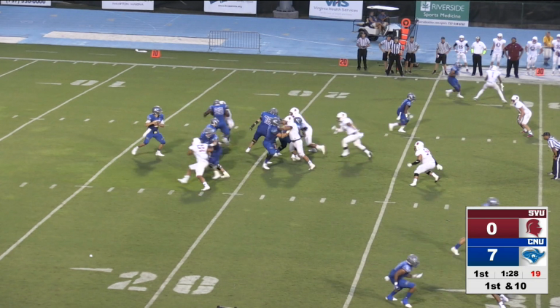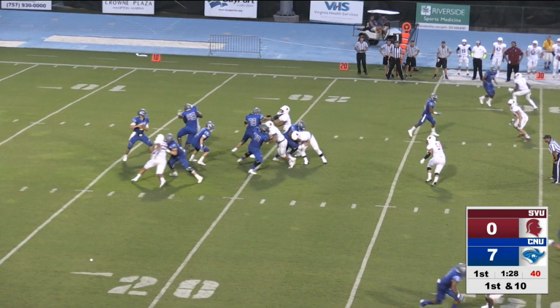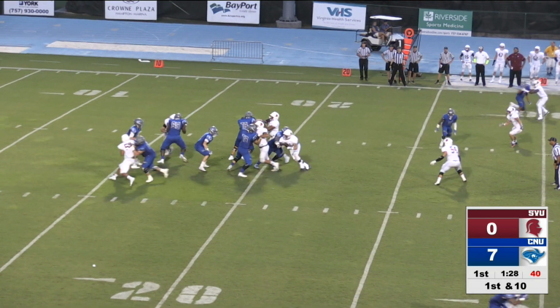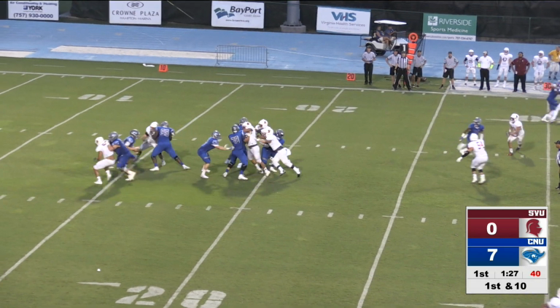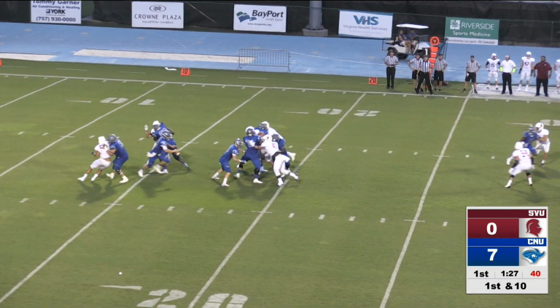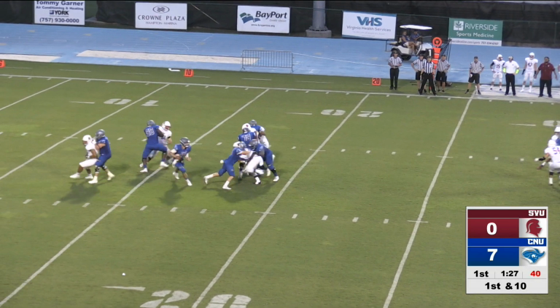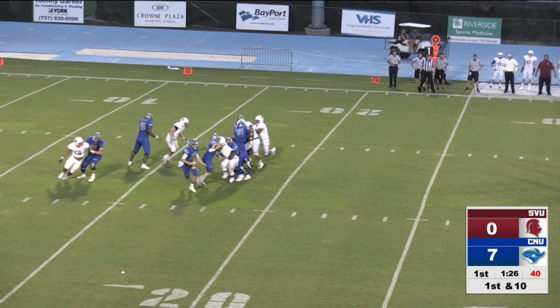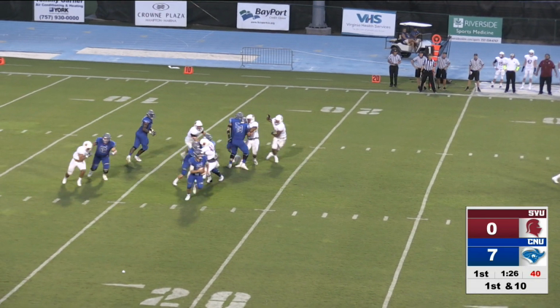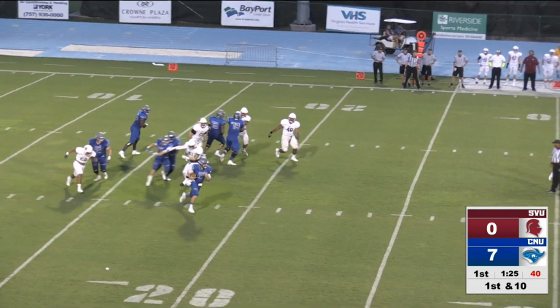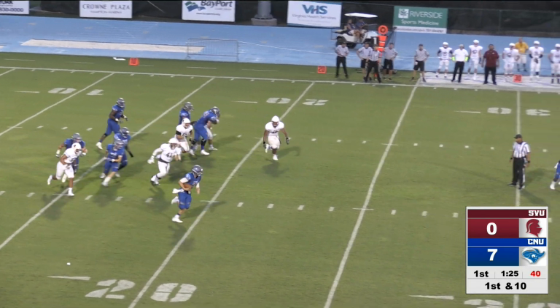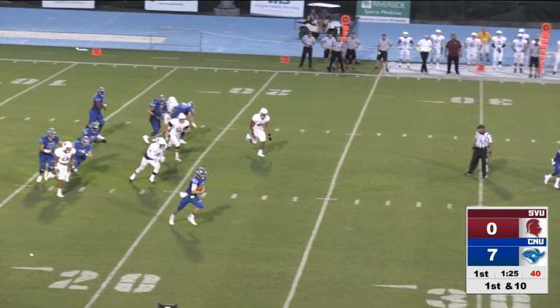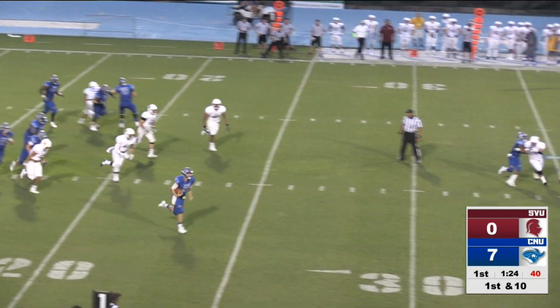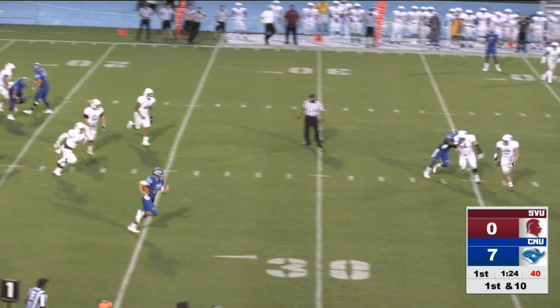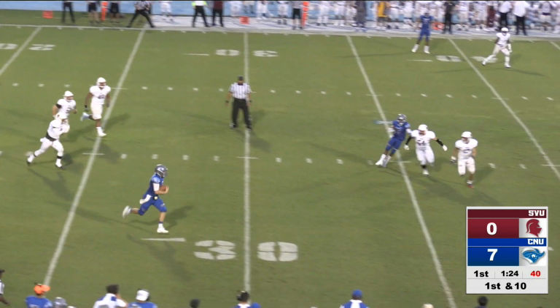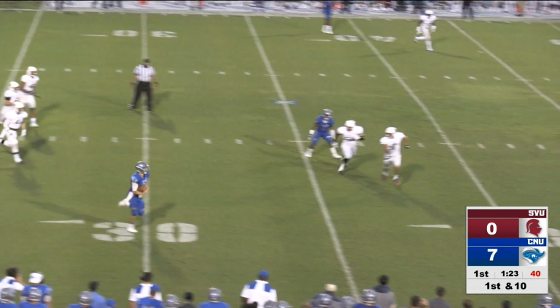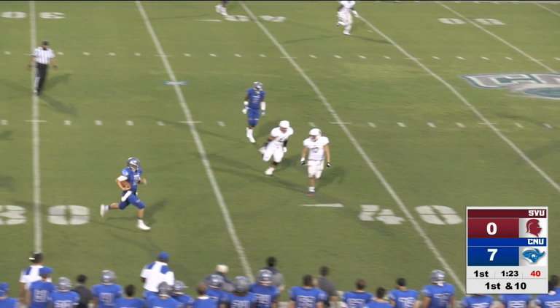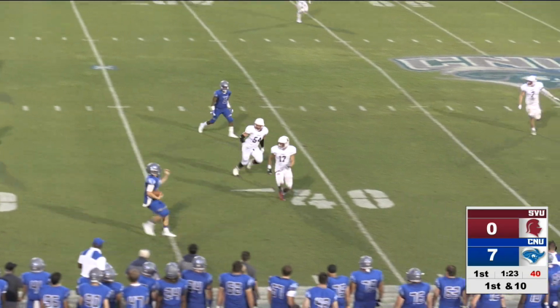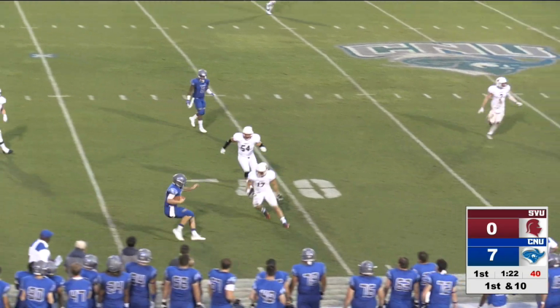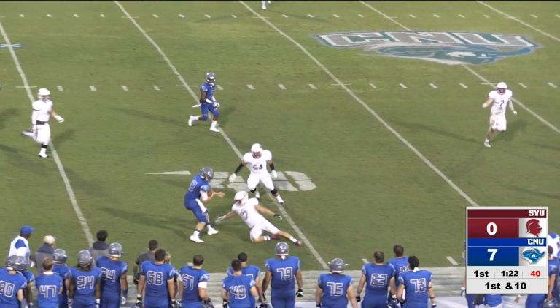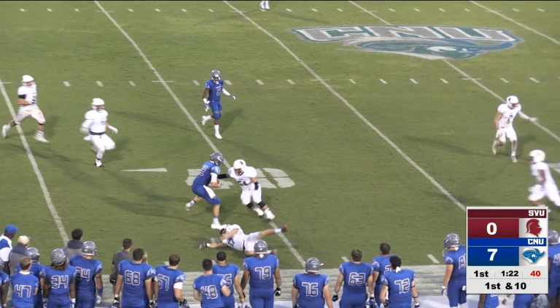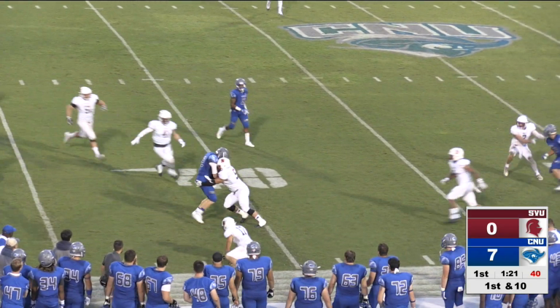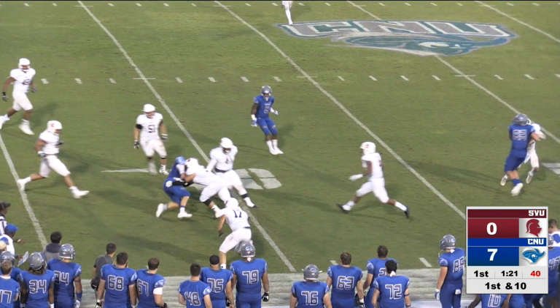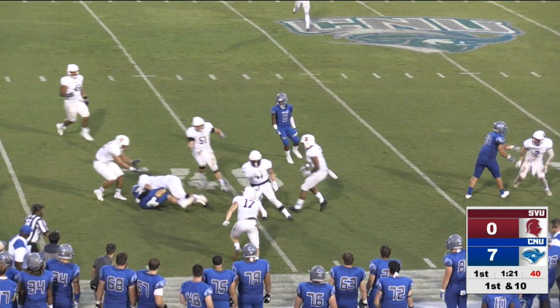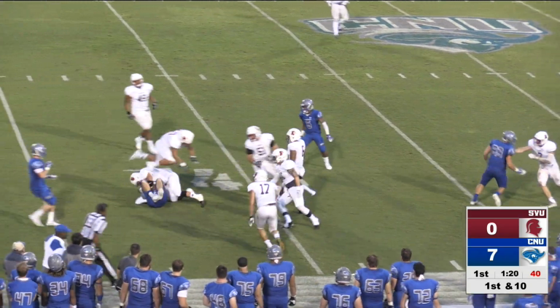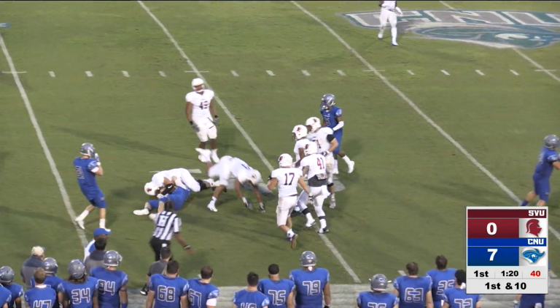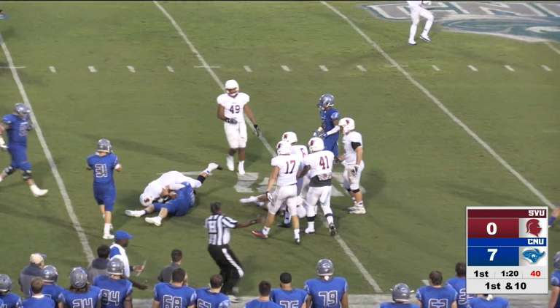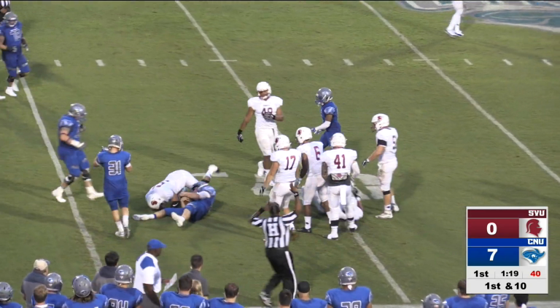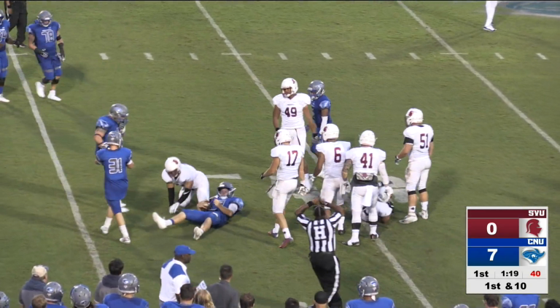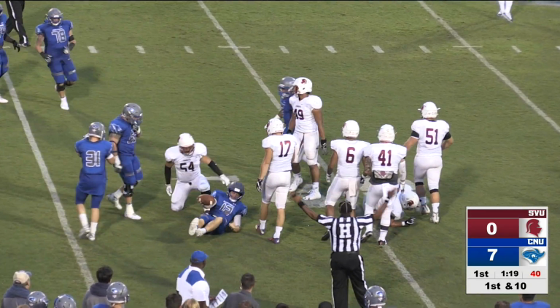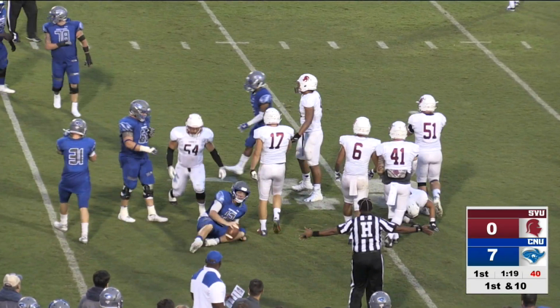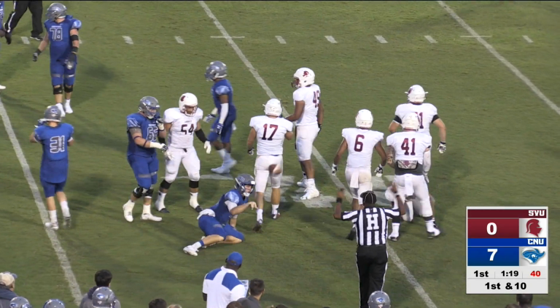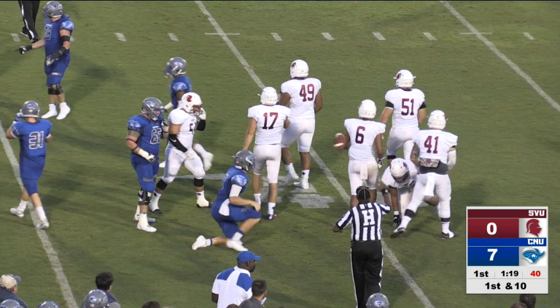There's the snap. Junior quarterback Jack Anderson is going to run it himself, crossing the 30, the 35, tries to reverse direction, and he gets hit and dropped shy of the 40-yard line.